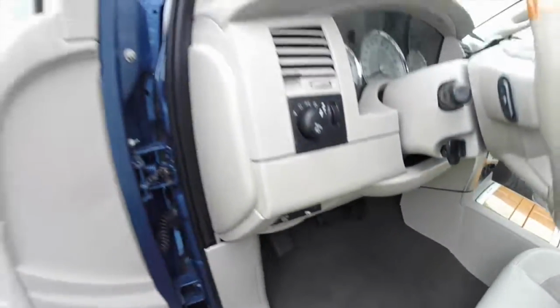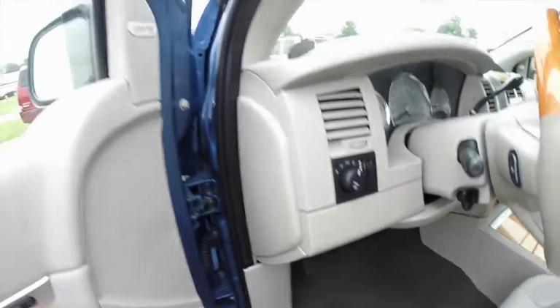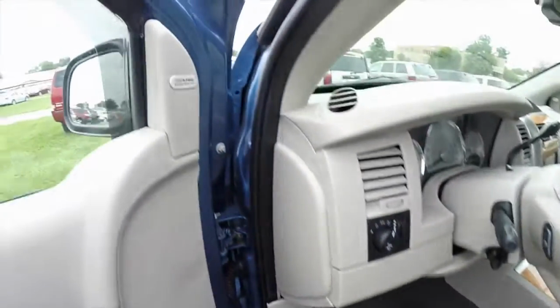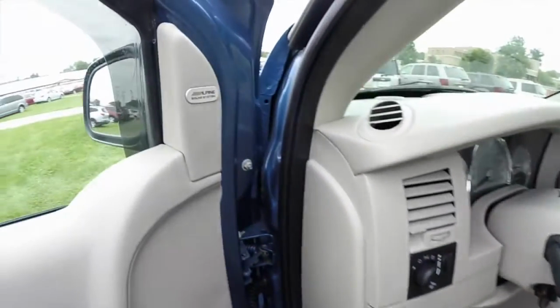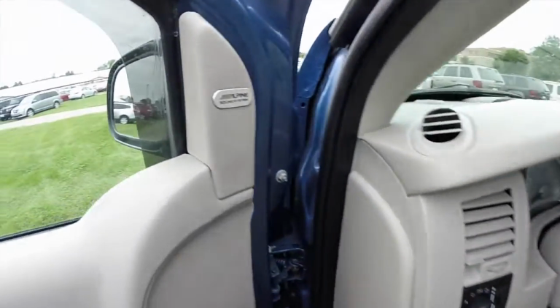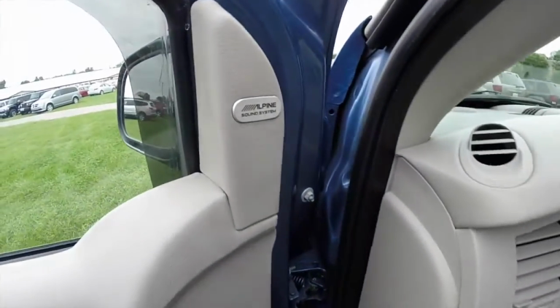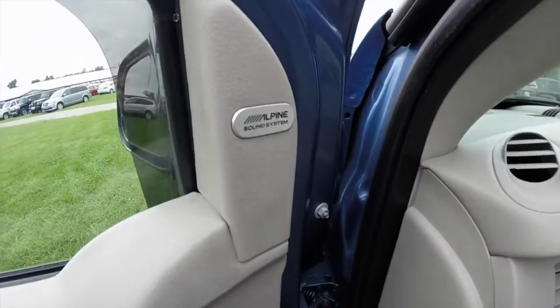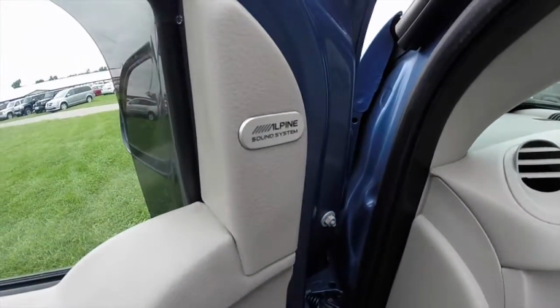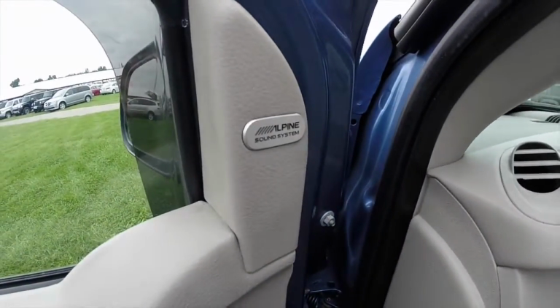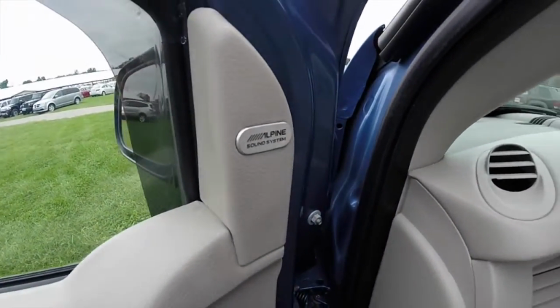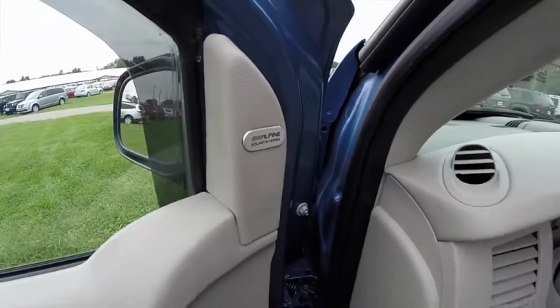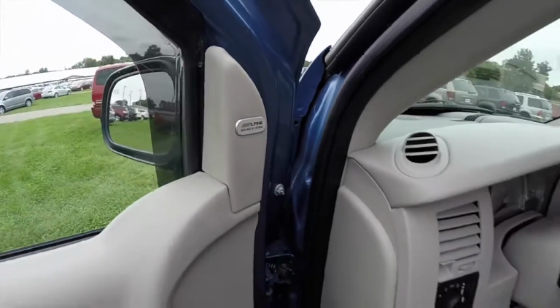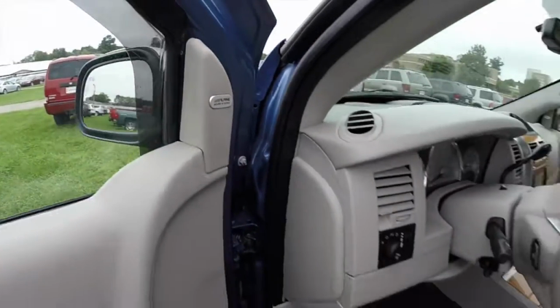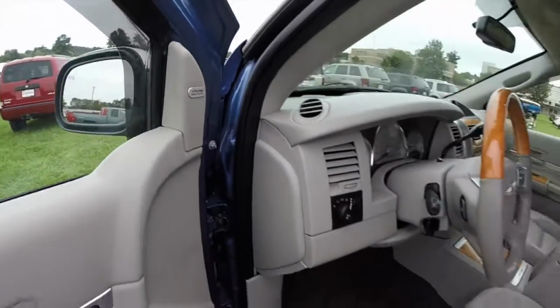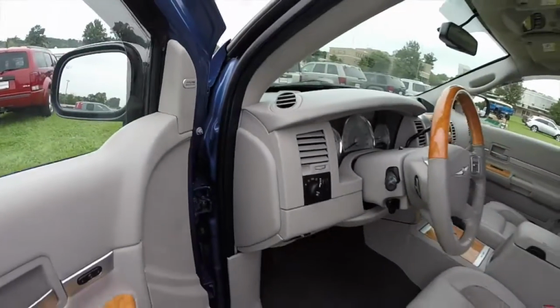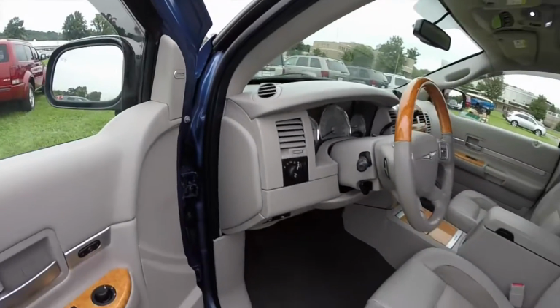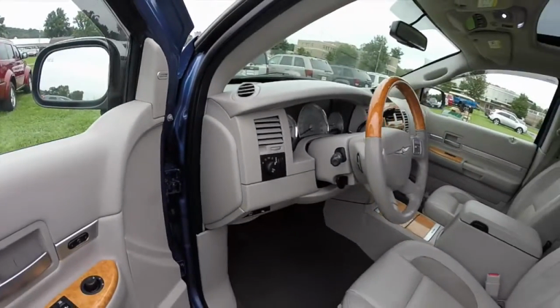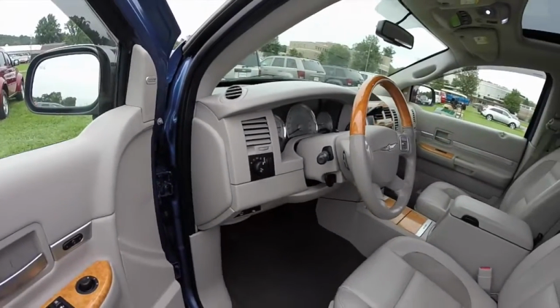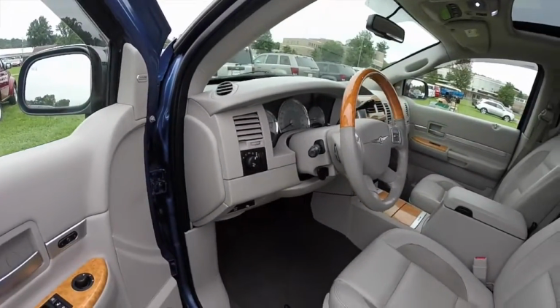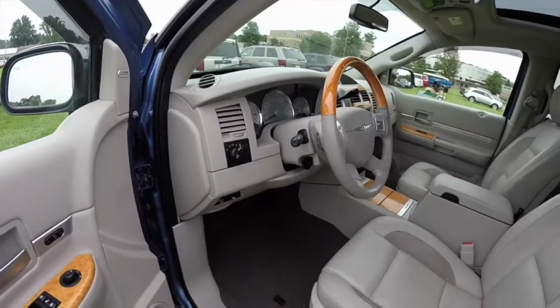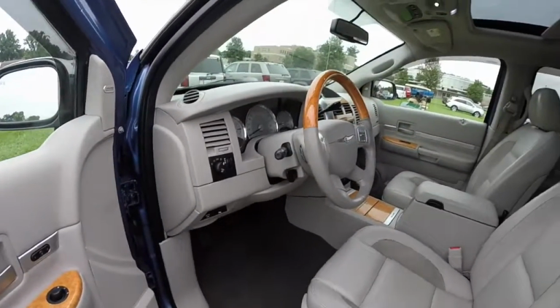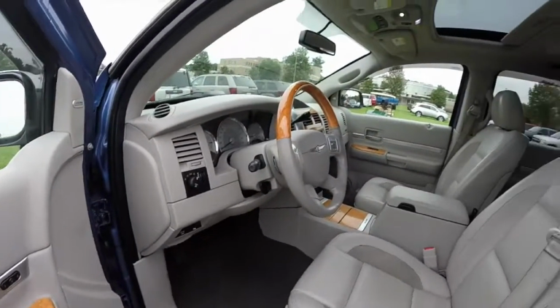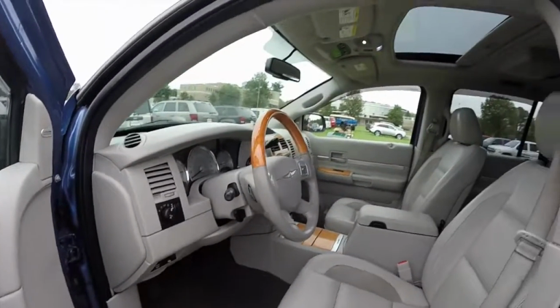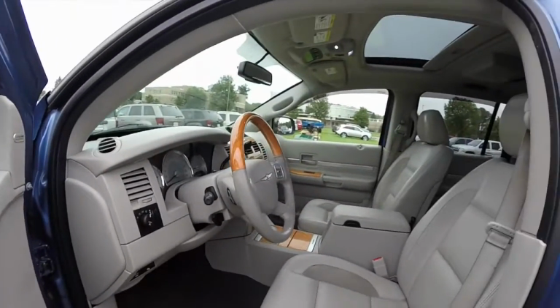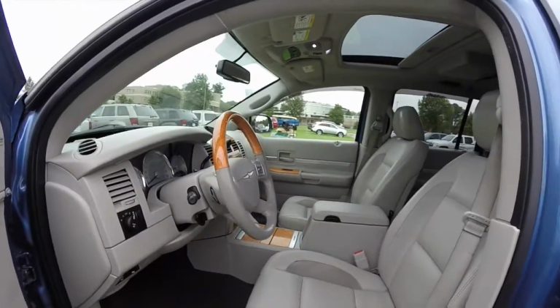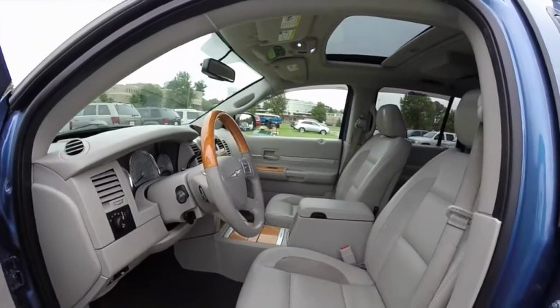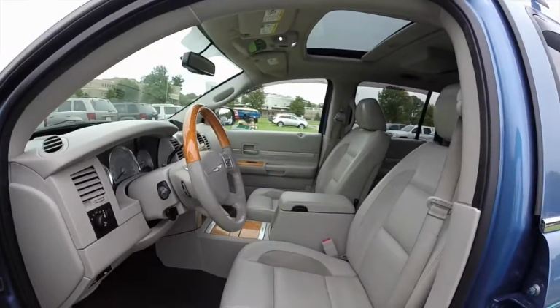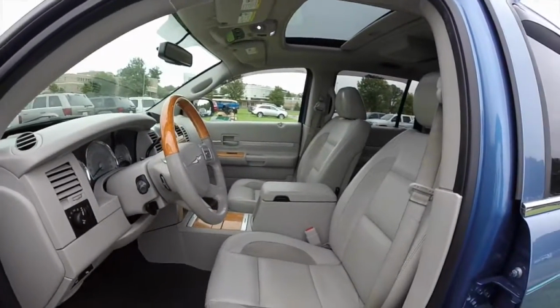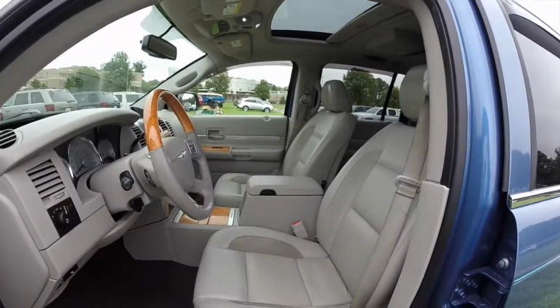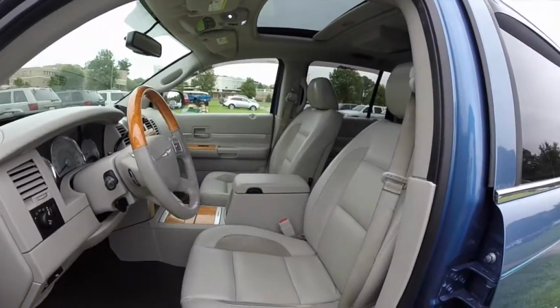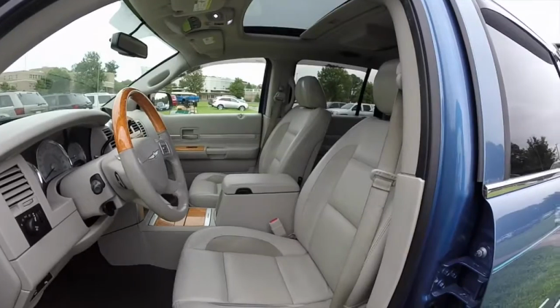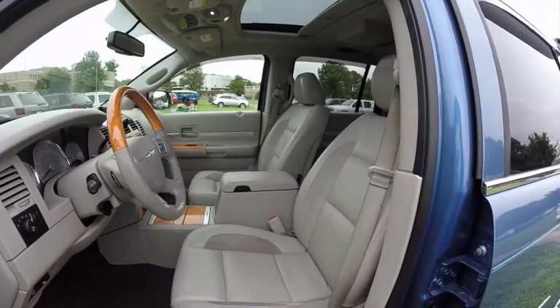This vehicle does have the premium Alpine sound system. It is also powered by a 5.7 liter Hemi V8 engine with a 5 speed automatic transmission.